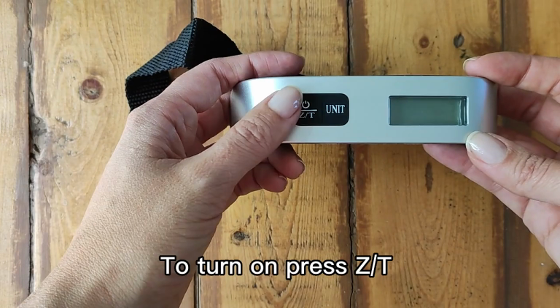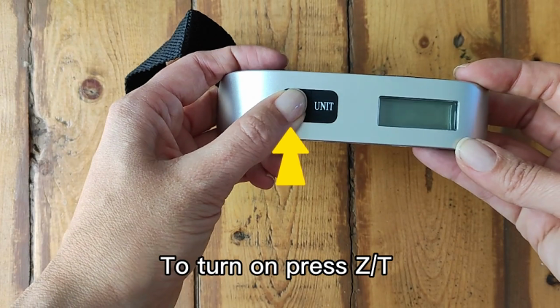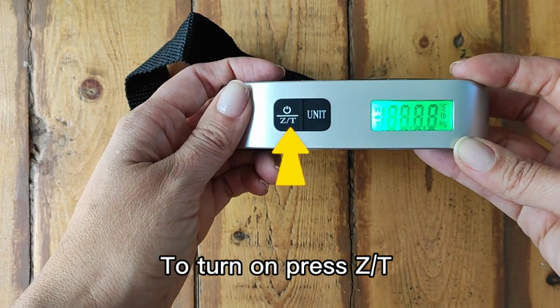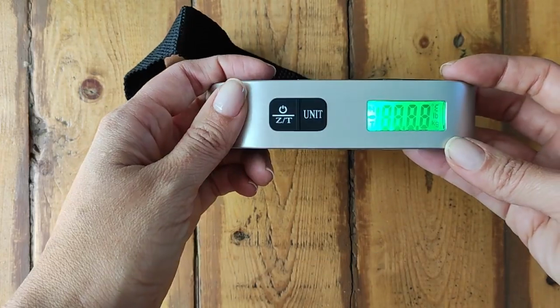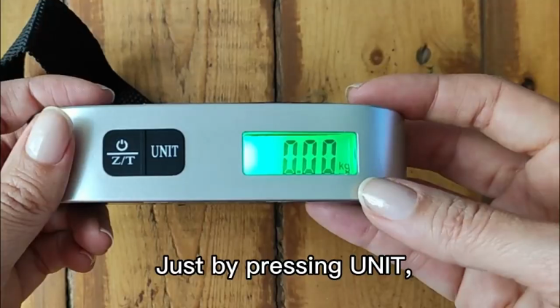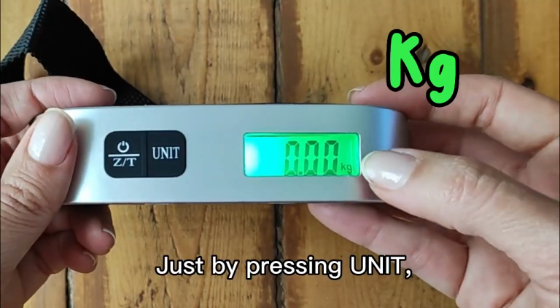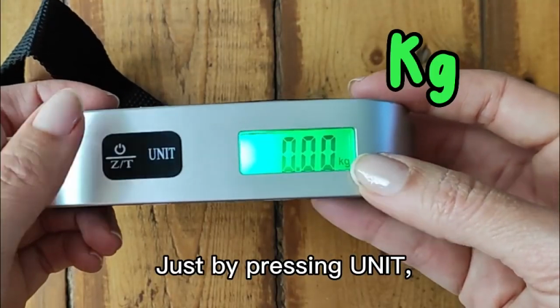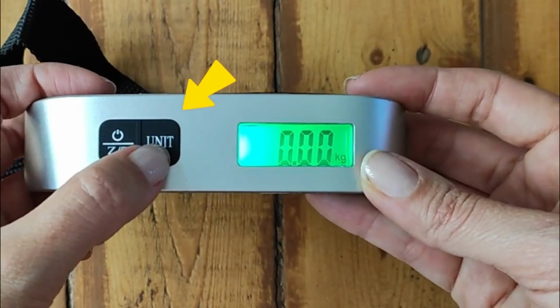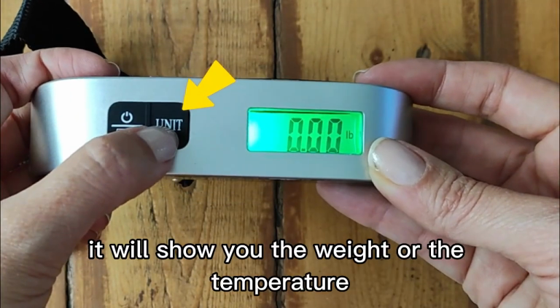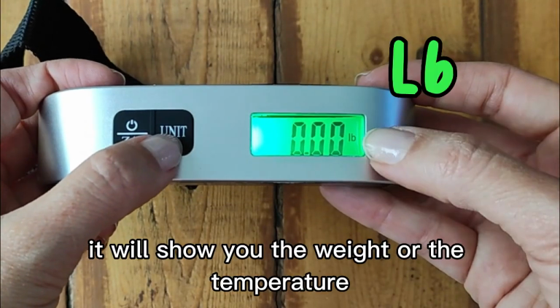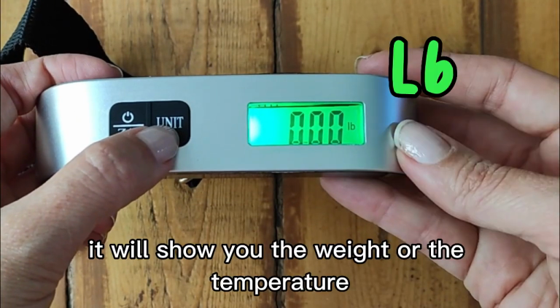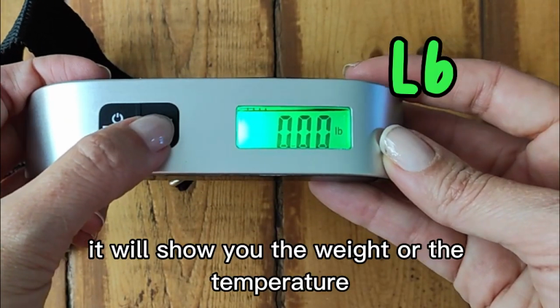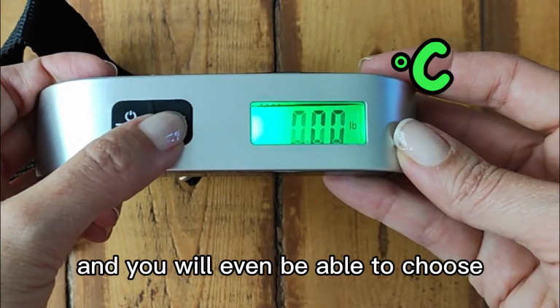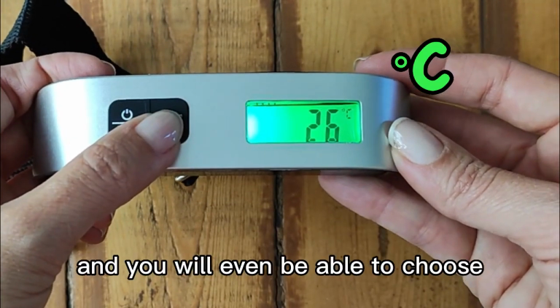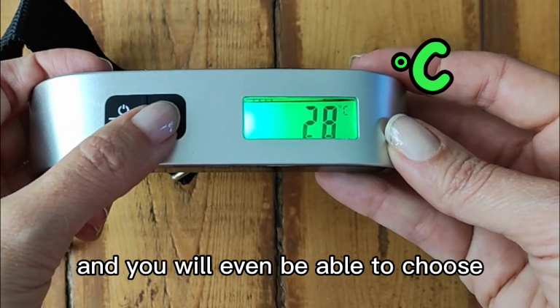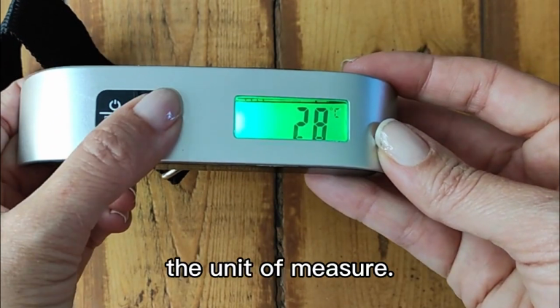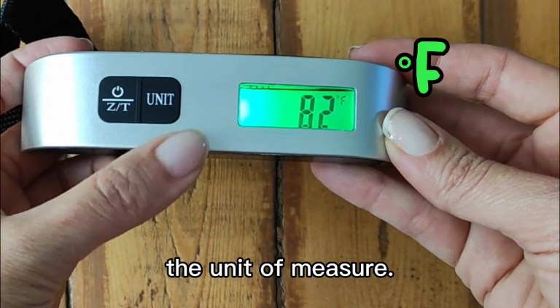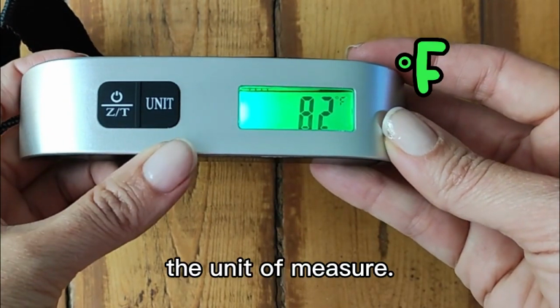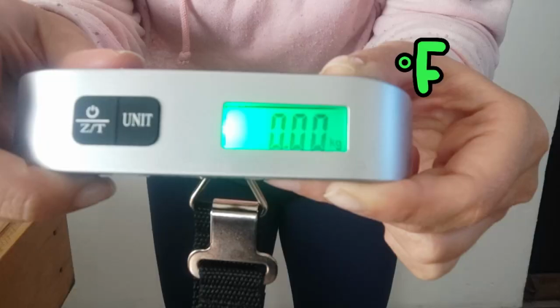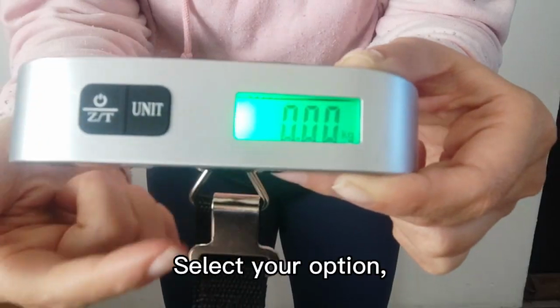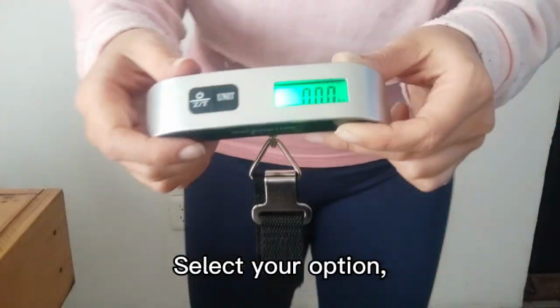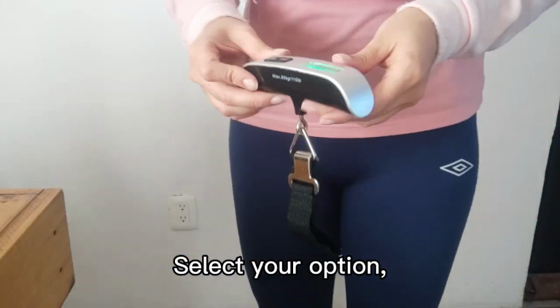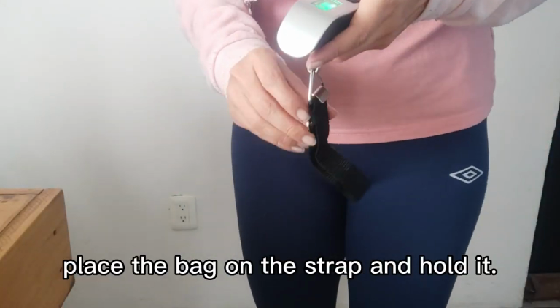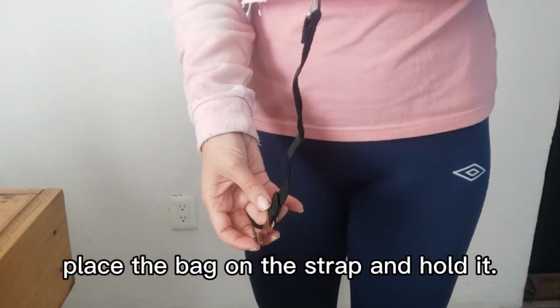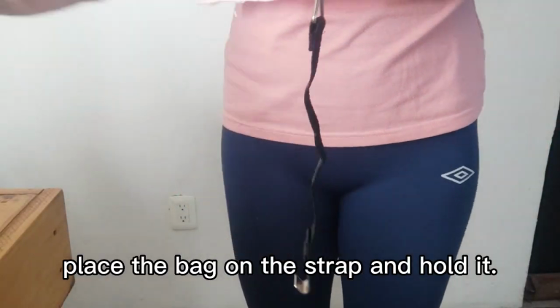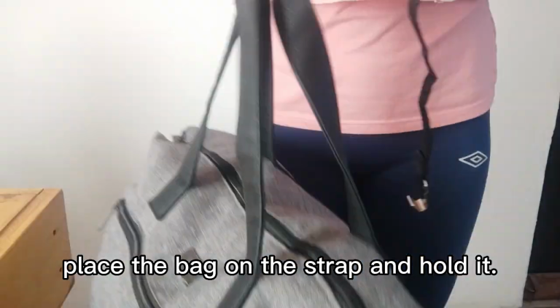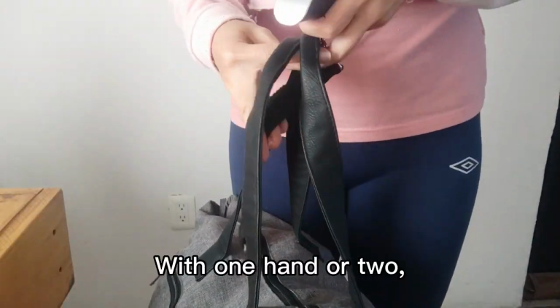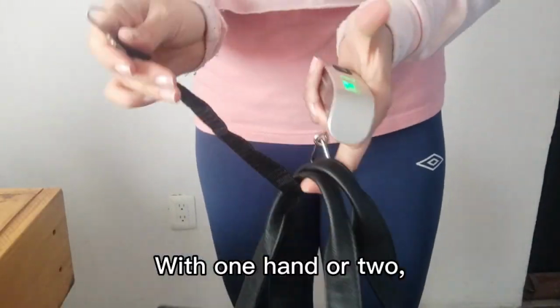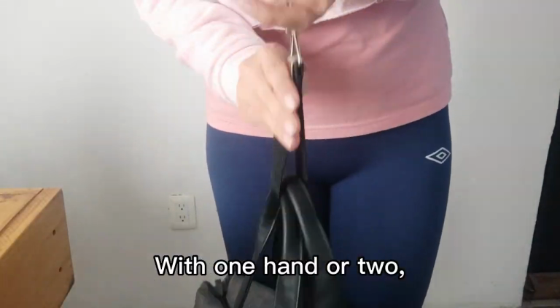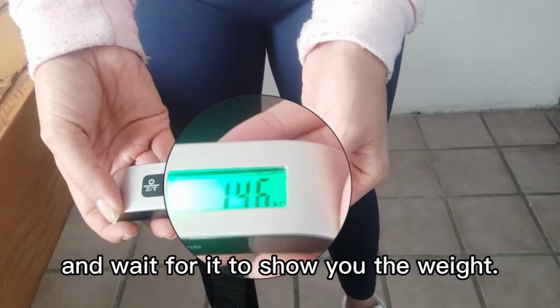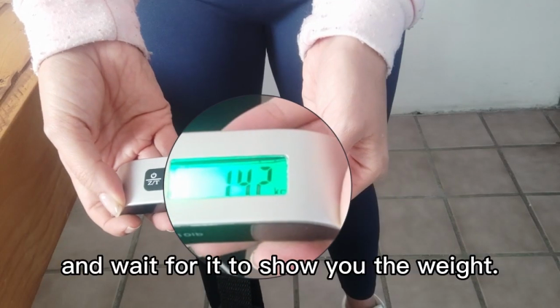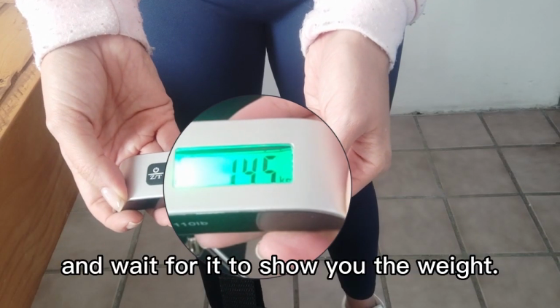To turn on, press in. Just by pressing unit, it will show you the weight or the temperature, and you will even be able to choose the unit of measure. Select your option, place the bag on the strap and hold it with one hand or two, and wait for it to show you the weight.